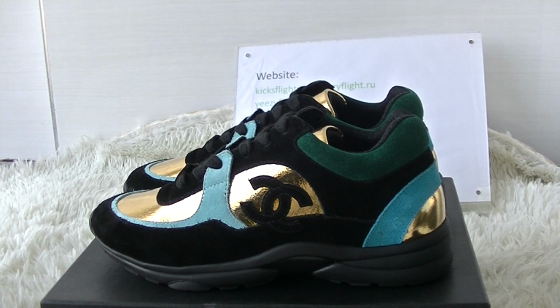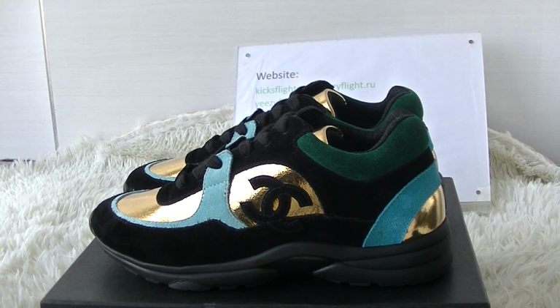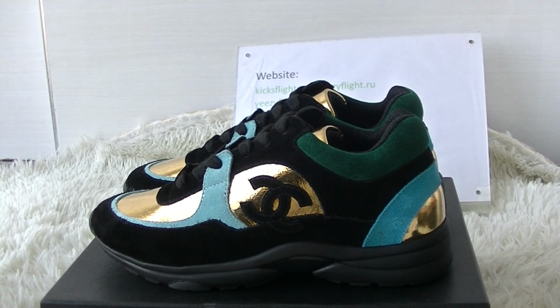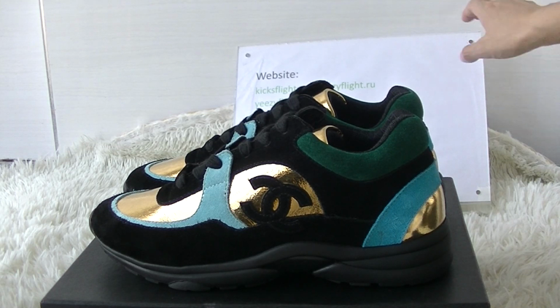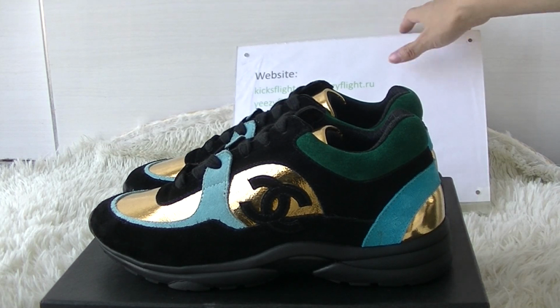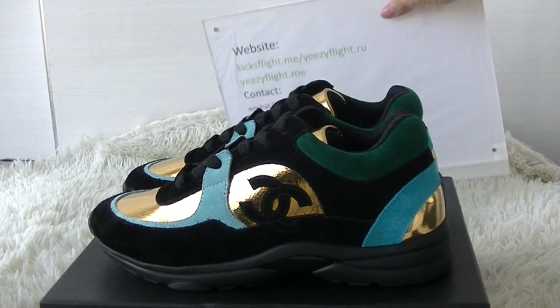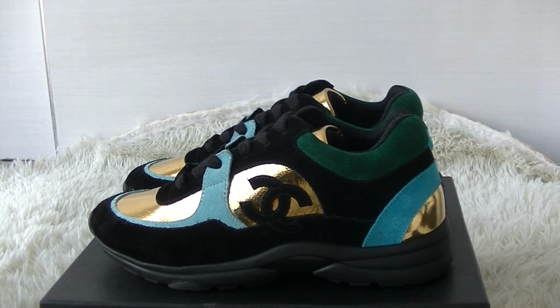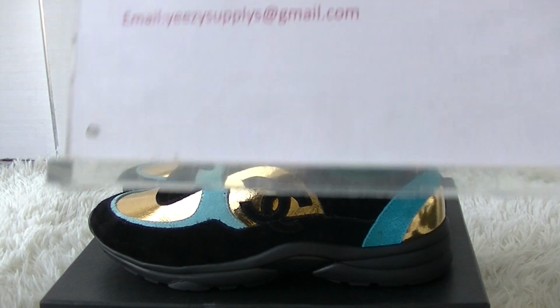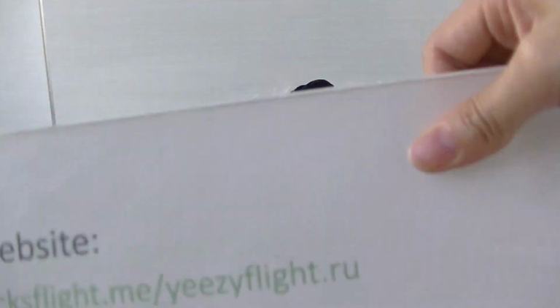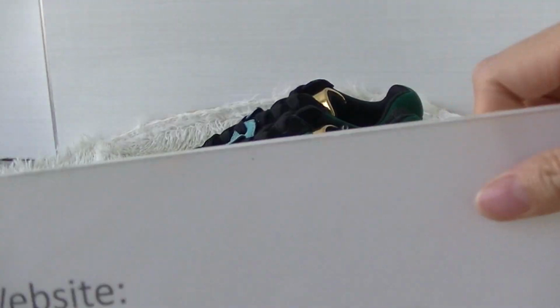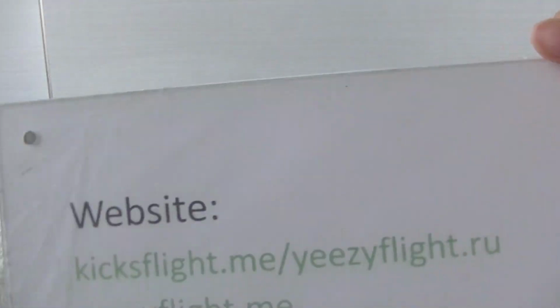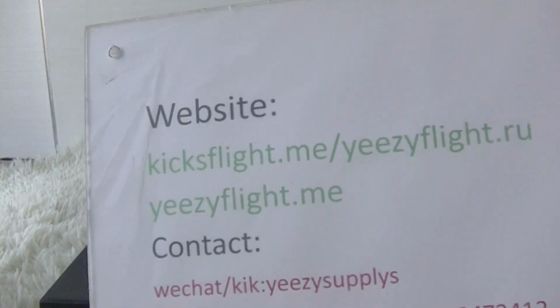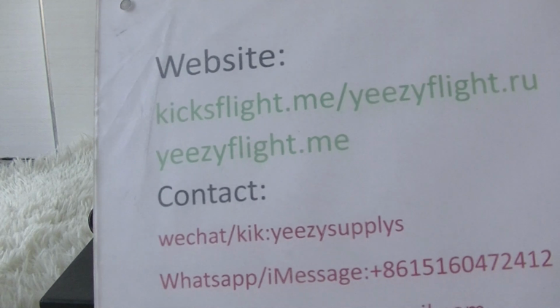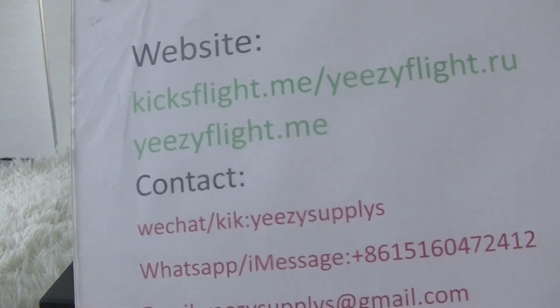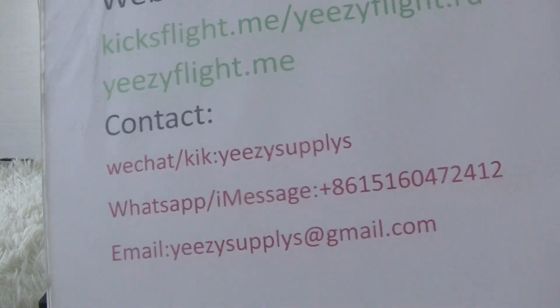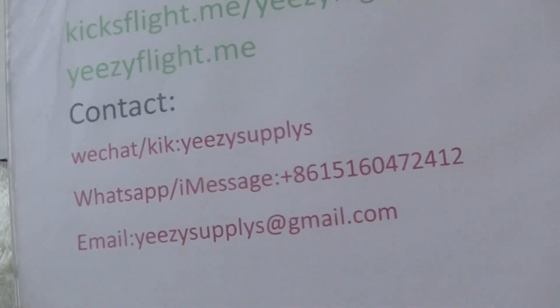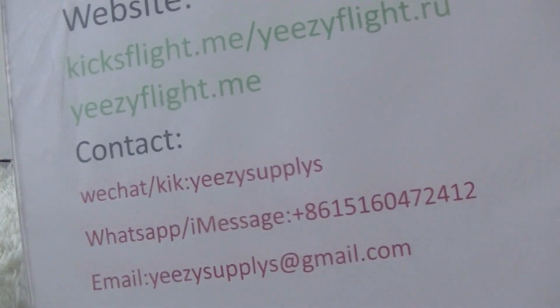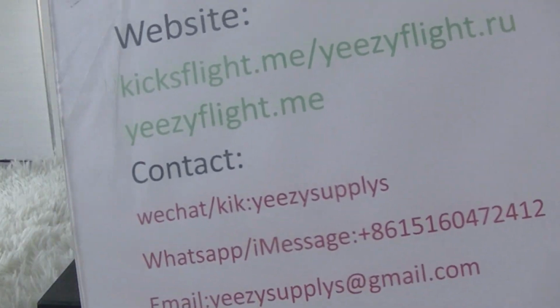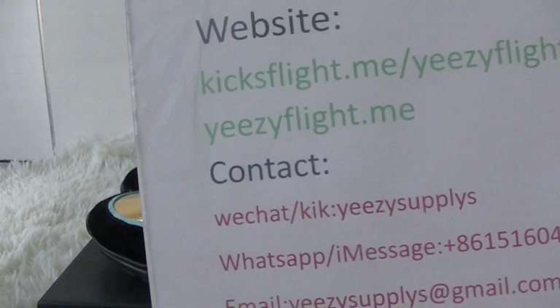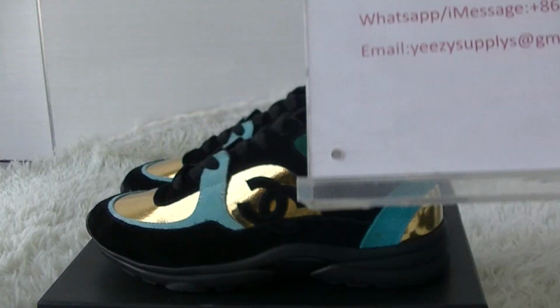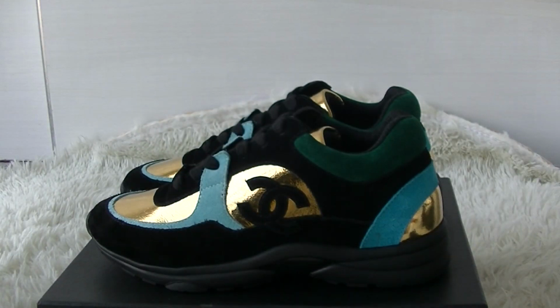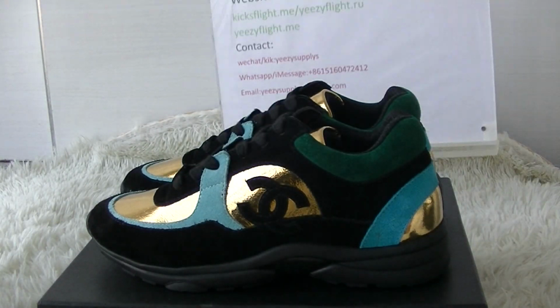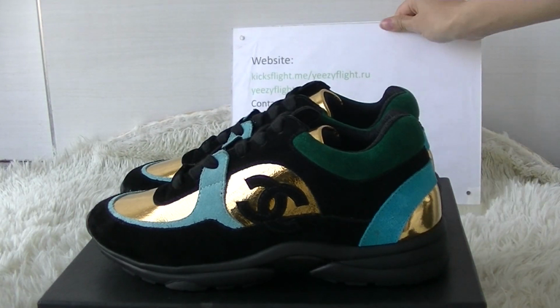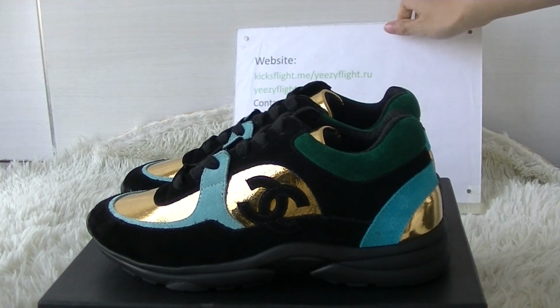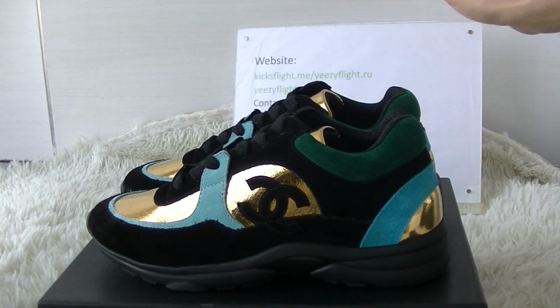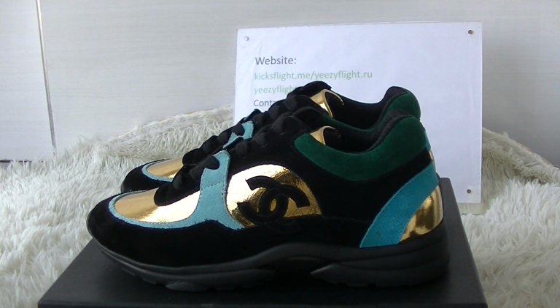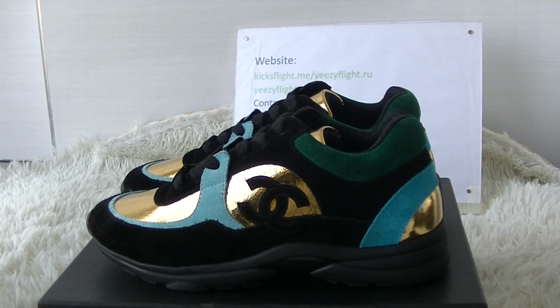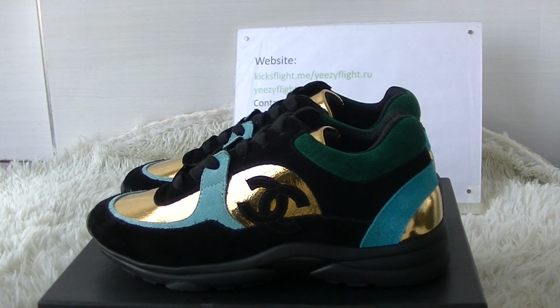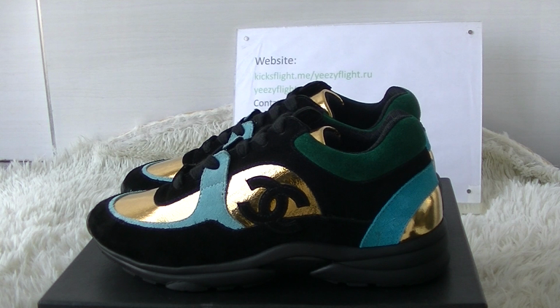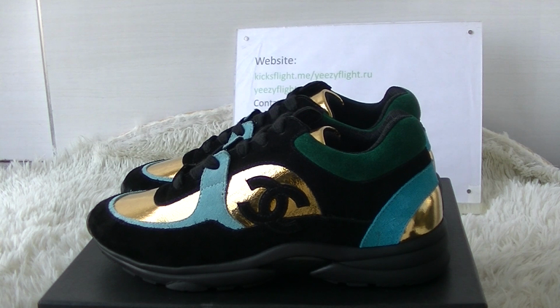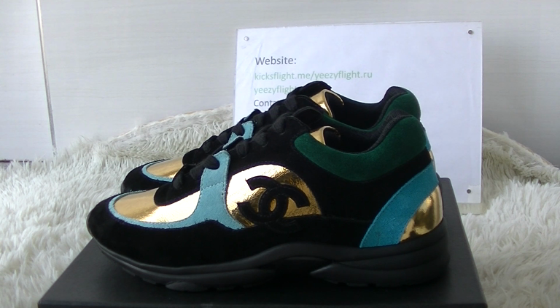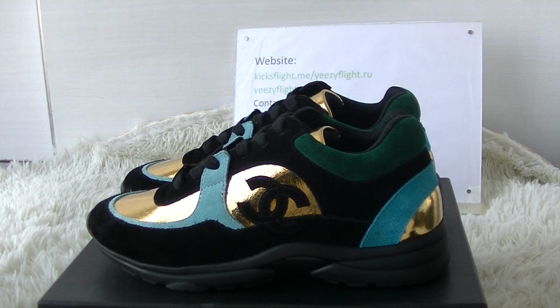Hello guys, welcome to my channel. This is Helen Blankitt's, a friend of me and it's a friend of me customer service. Today I will do a review of the new windshield and new color wheel of Chanel sneakers.